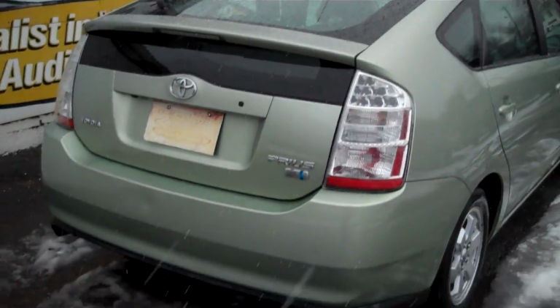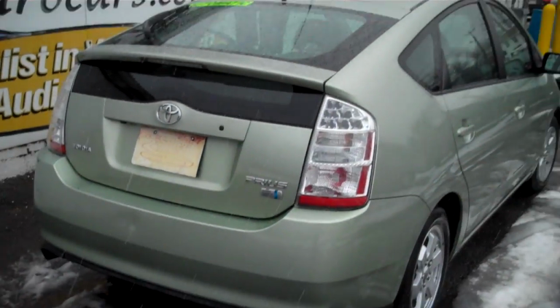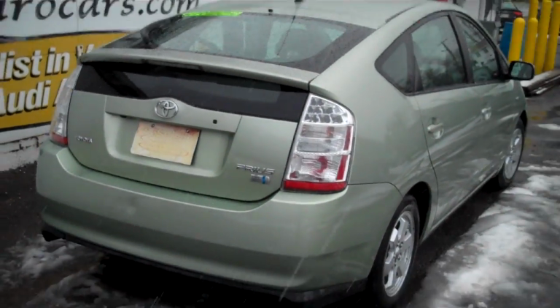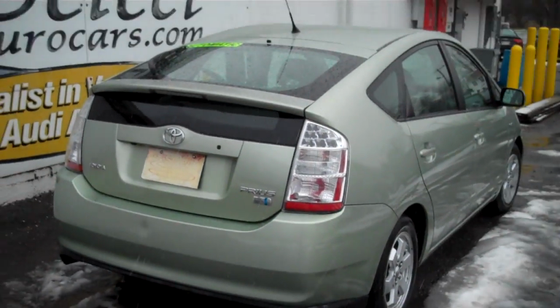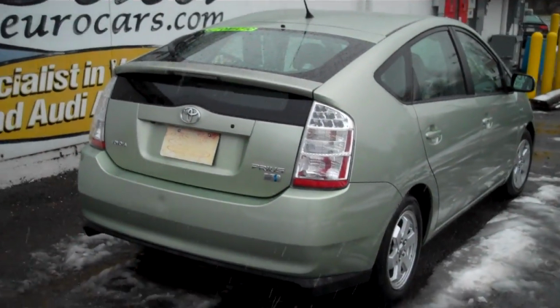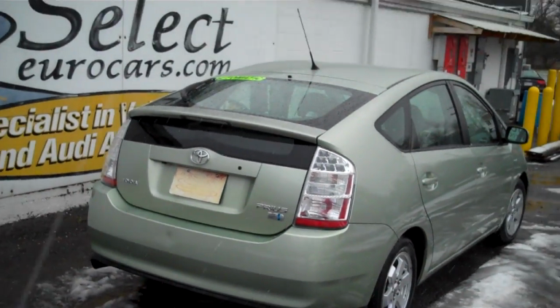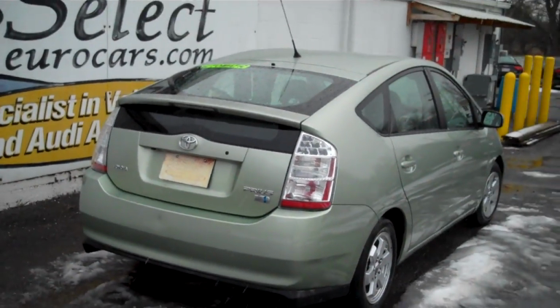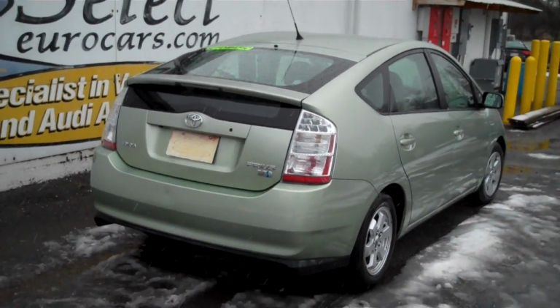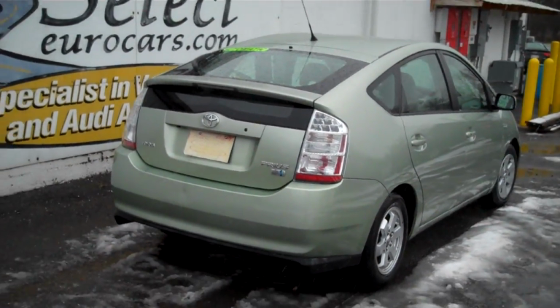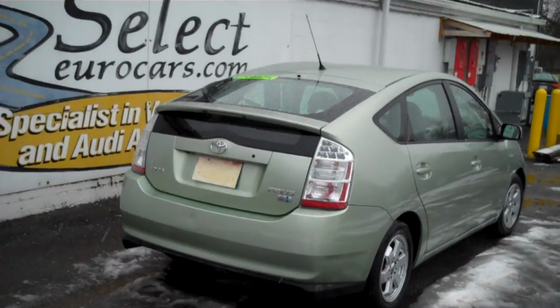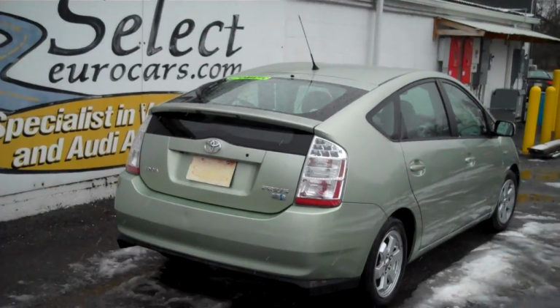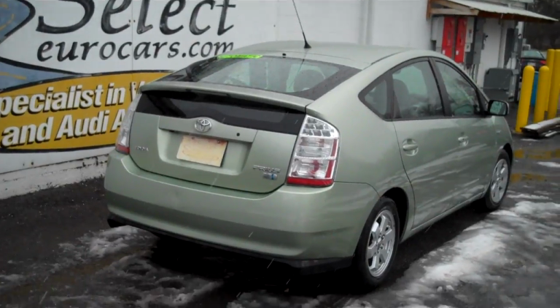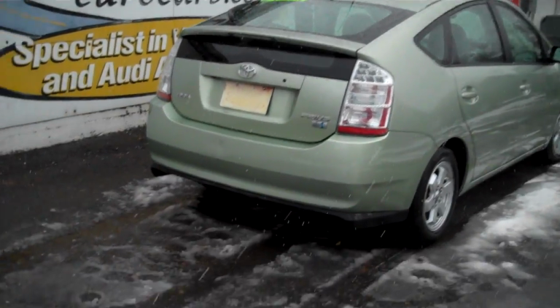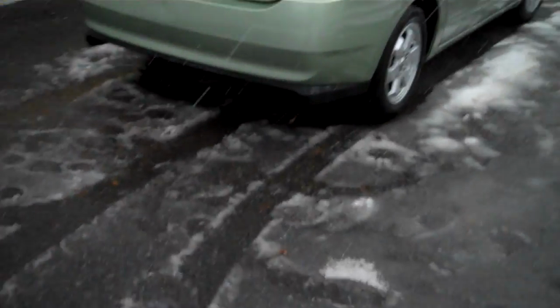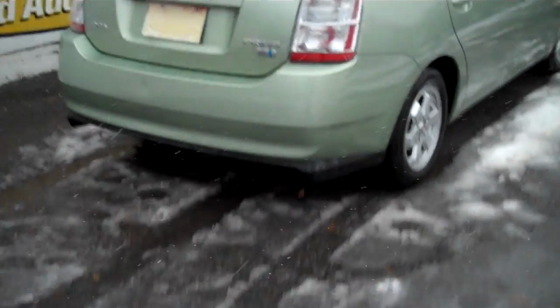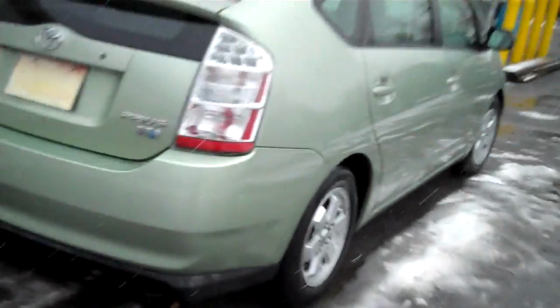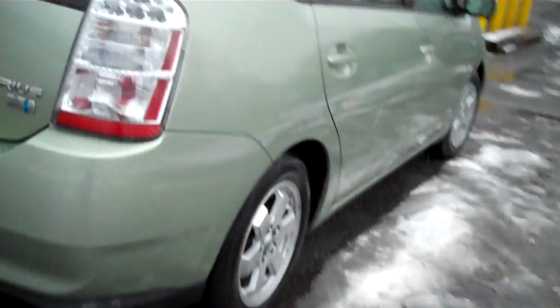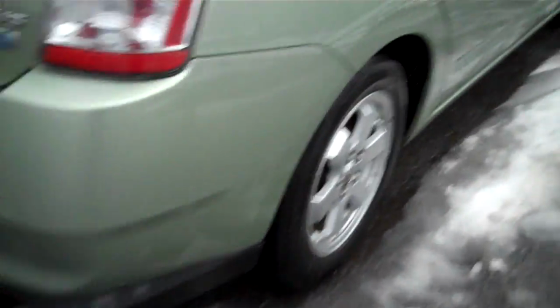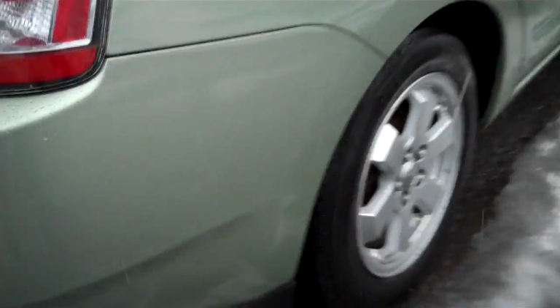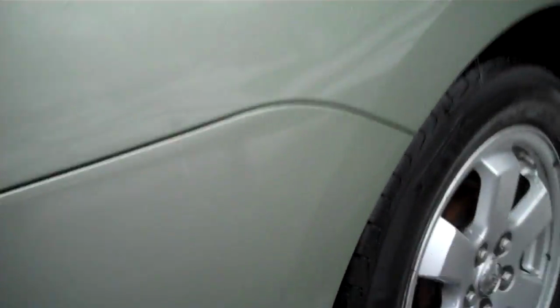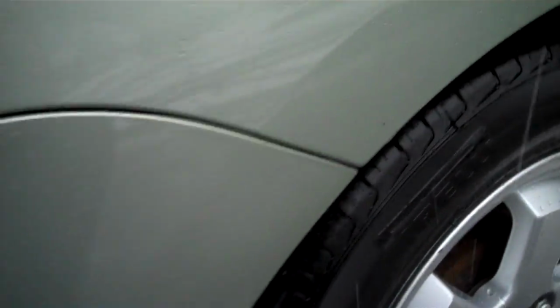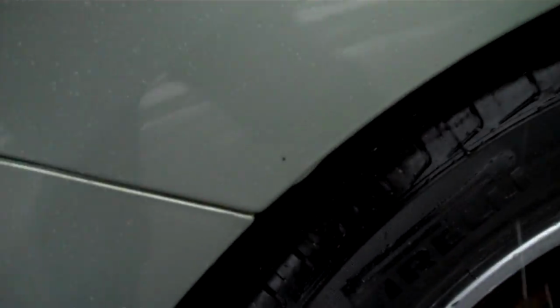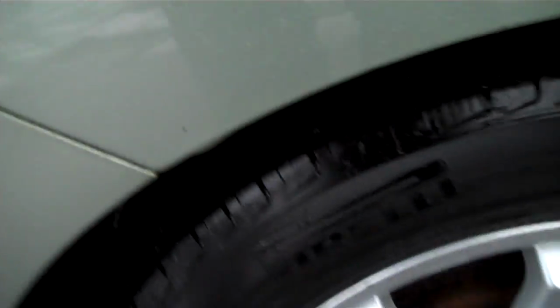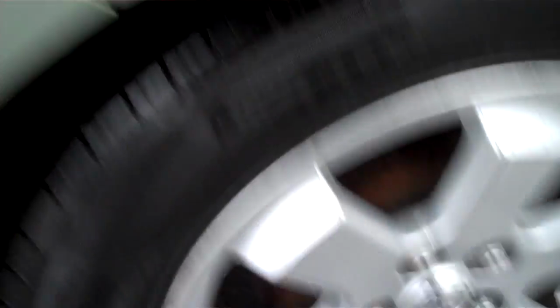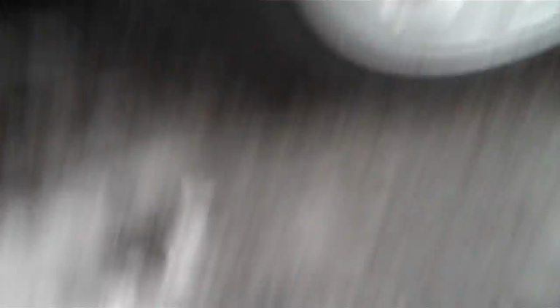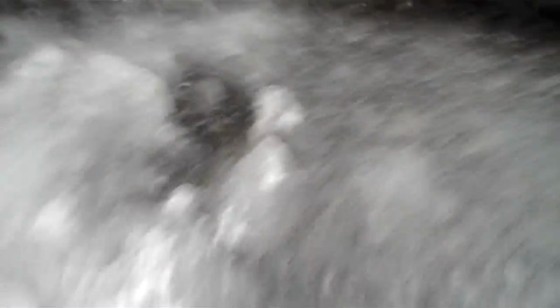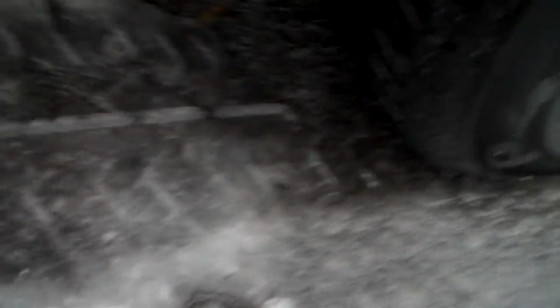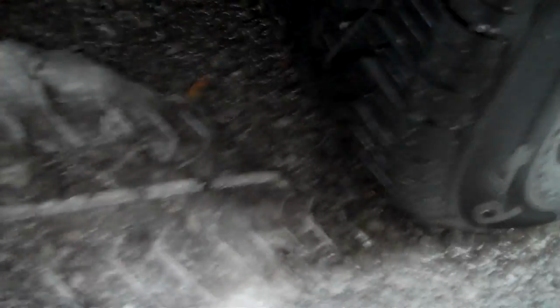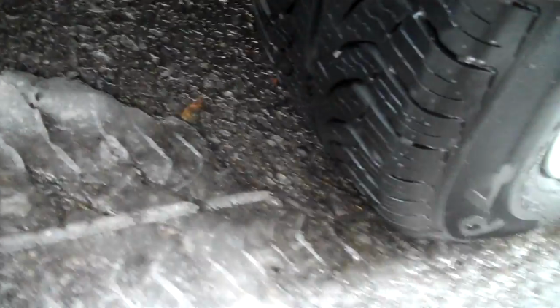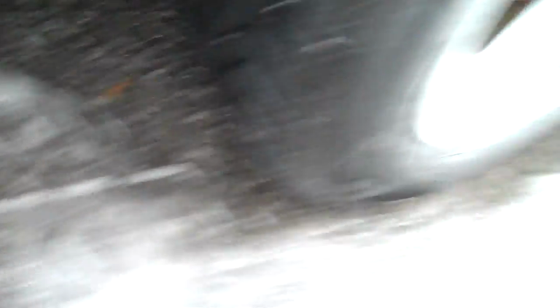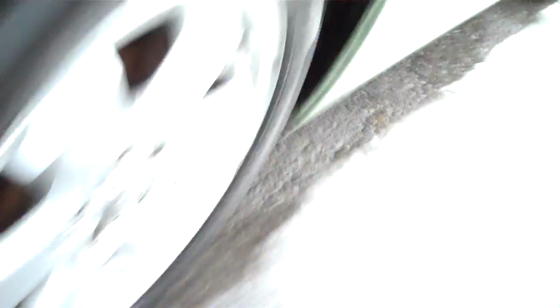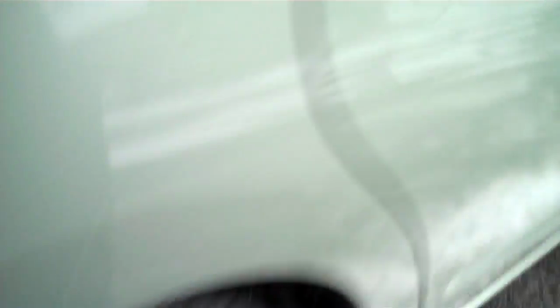Here's a view from the passenger rear — nice set of alloy wheels, good shot on those tires.